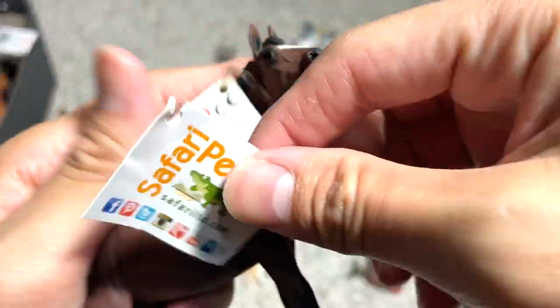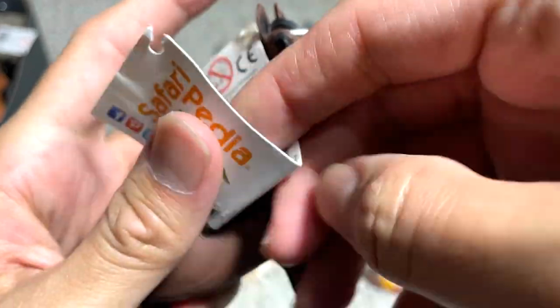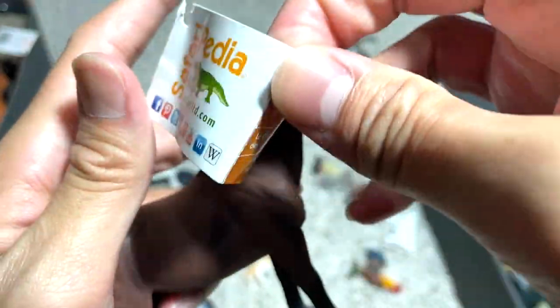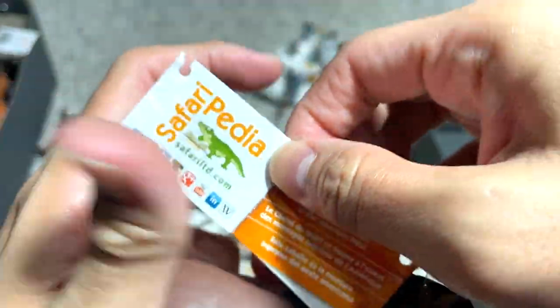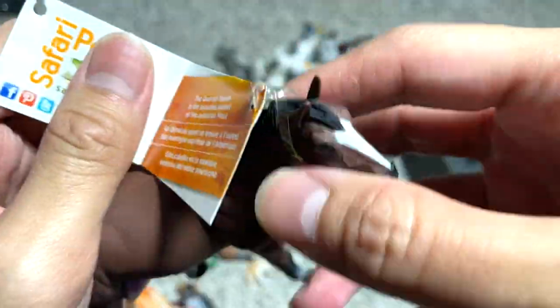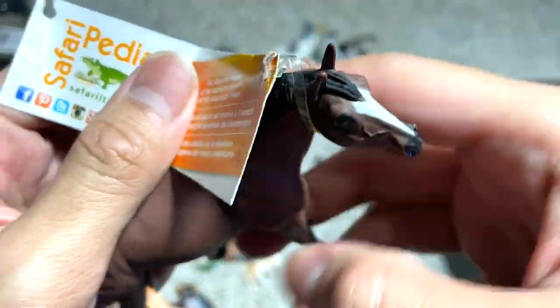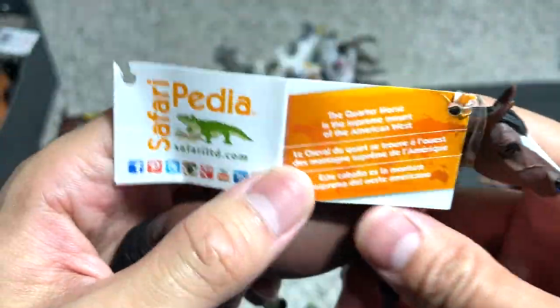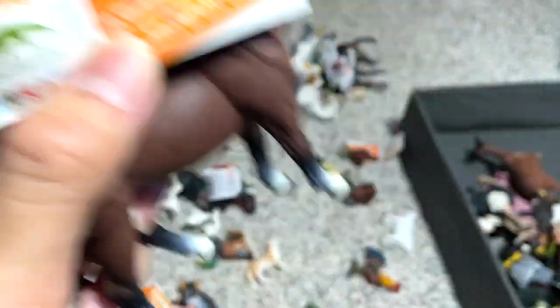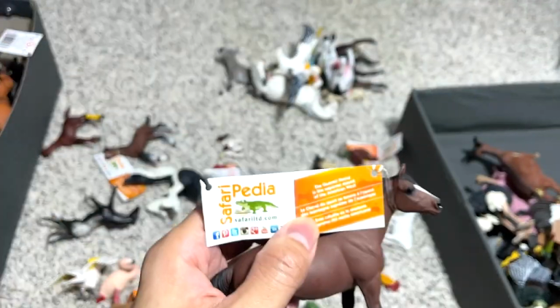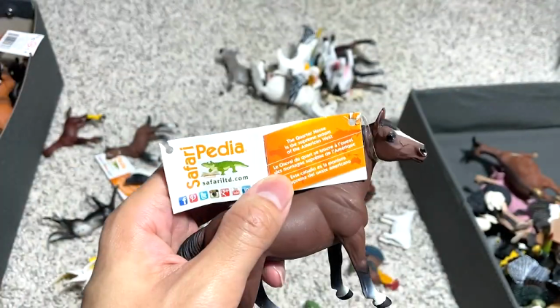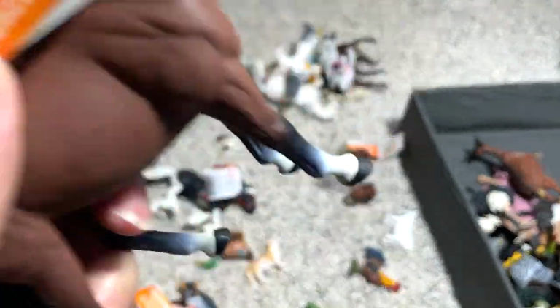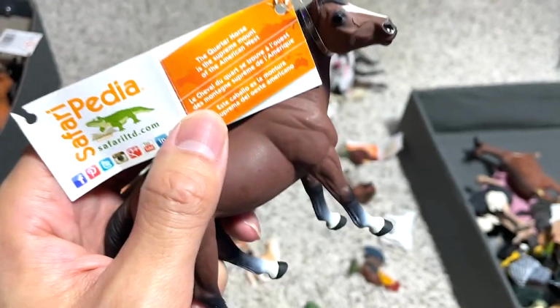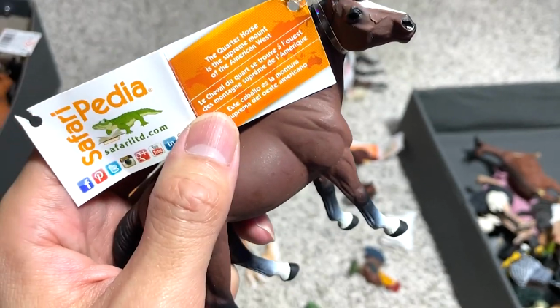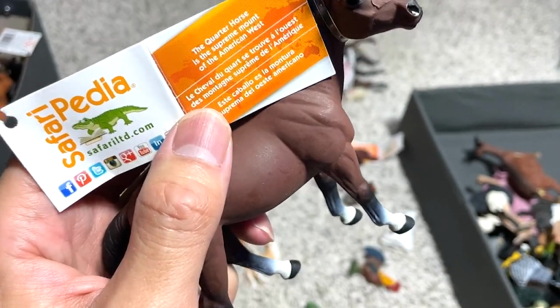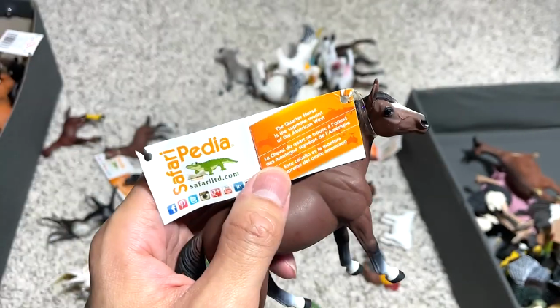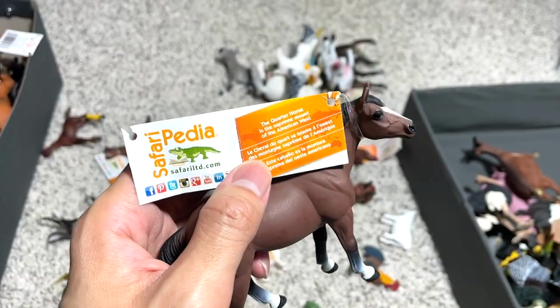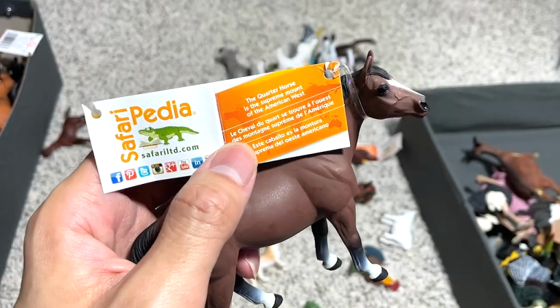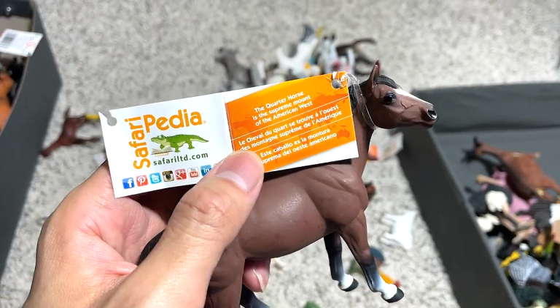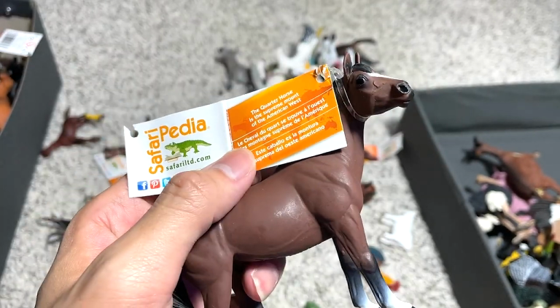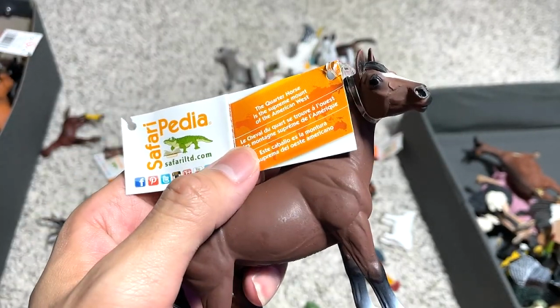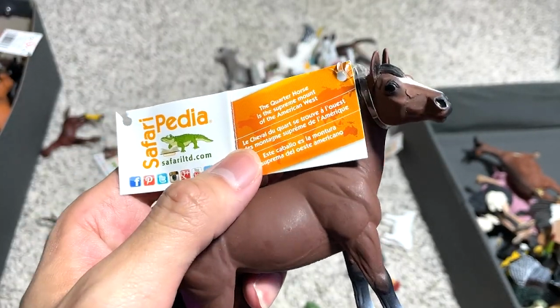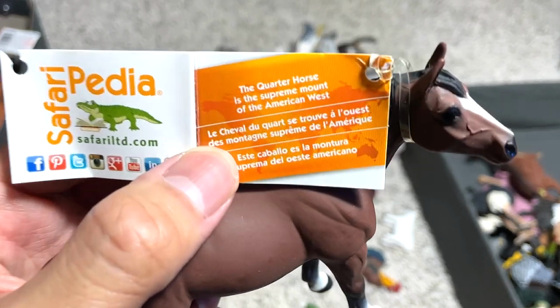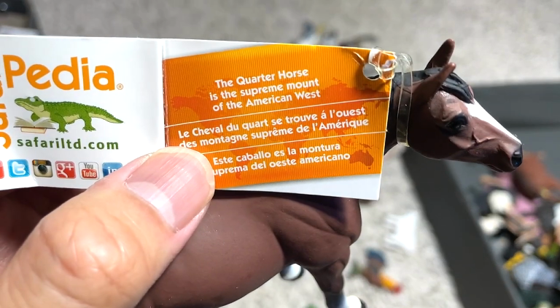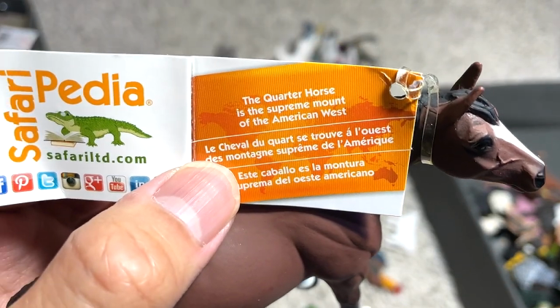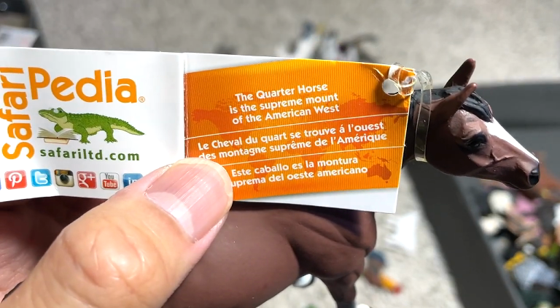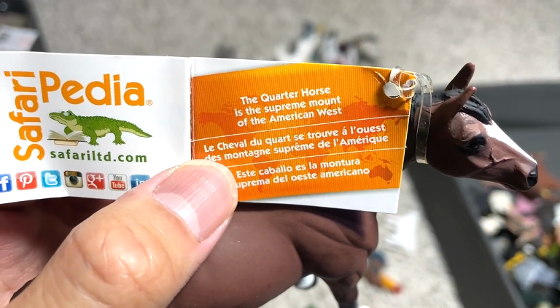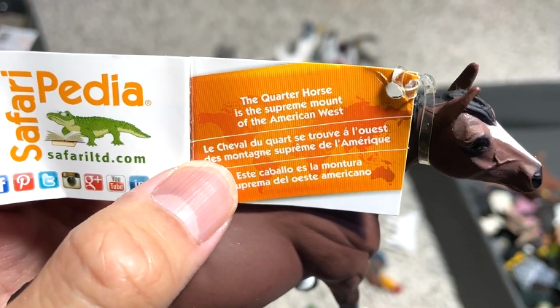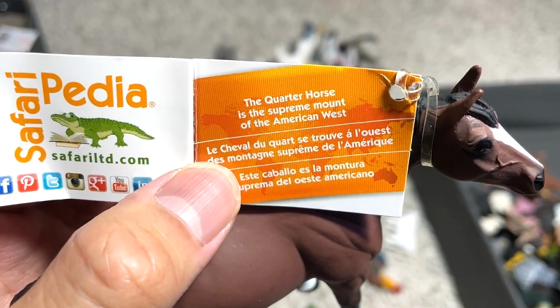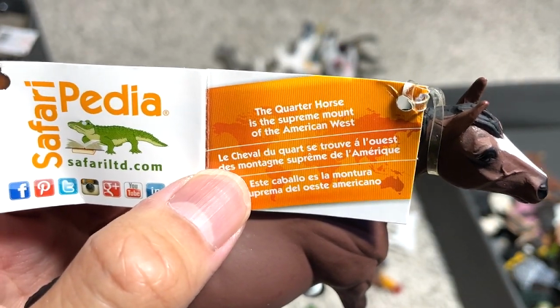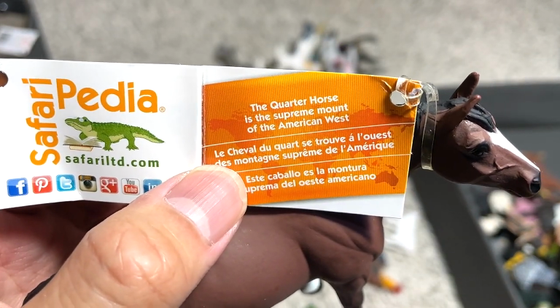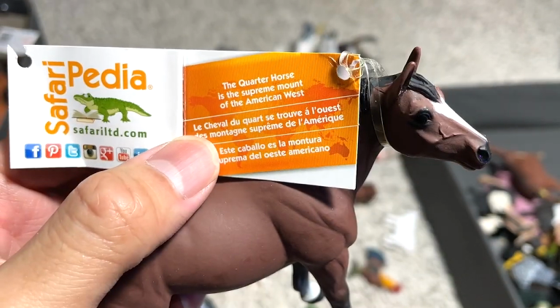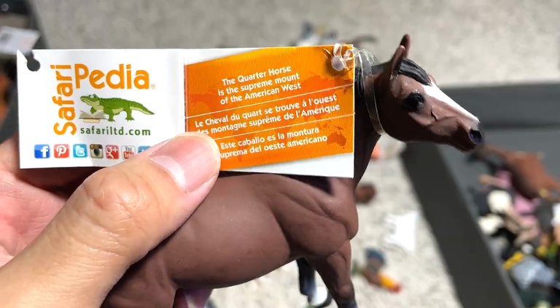Castrated male horses are known as gelding. The reason they are castrated is because it makes them easier to train and makes their temperament better.